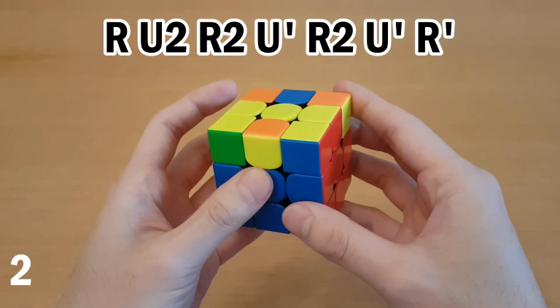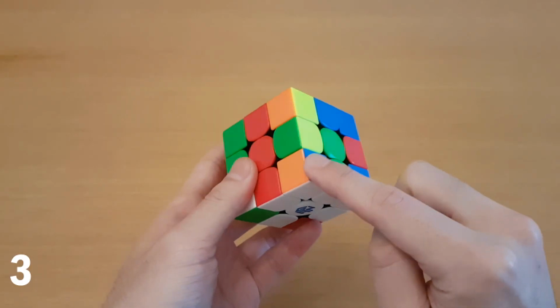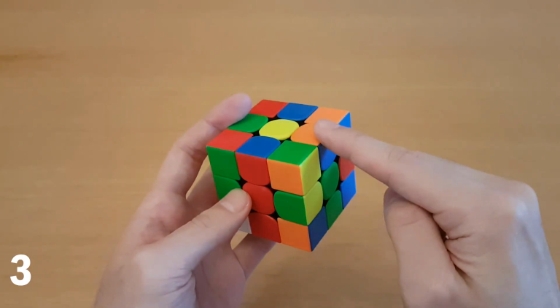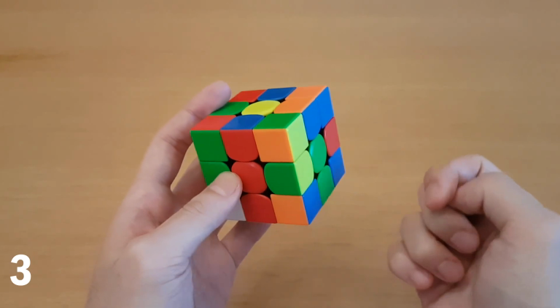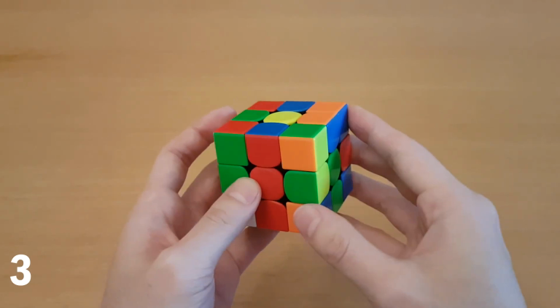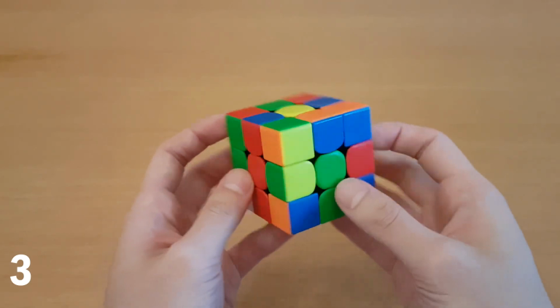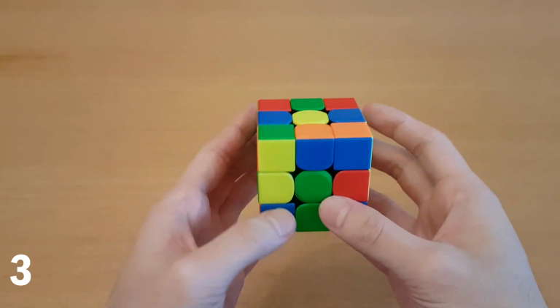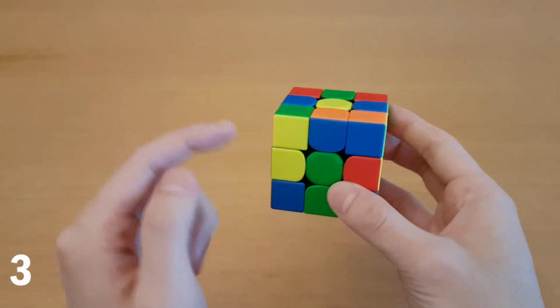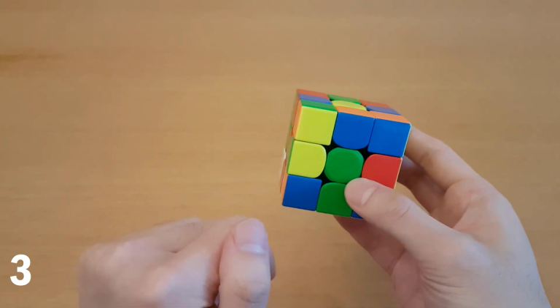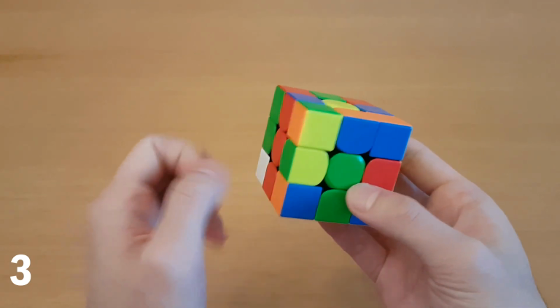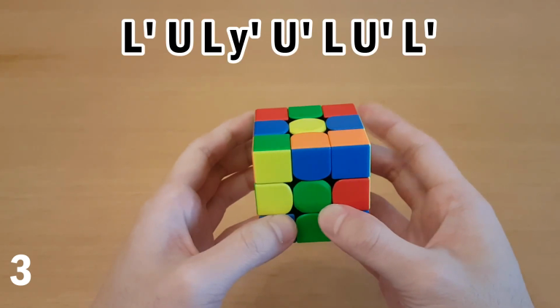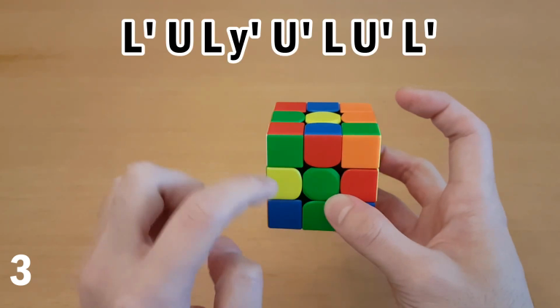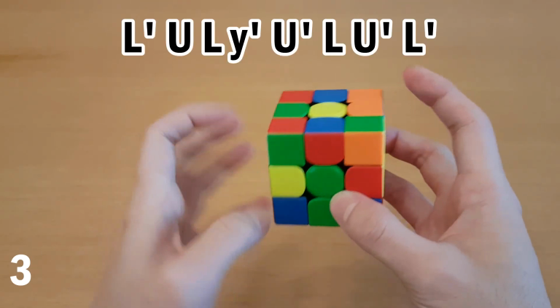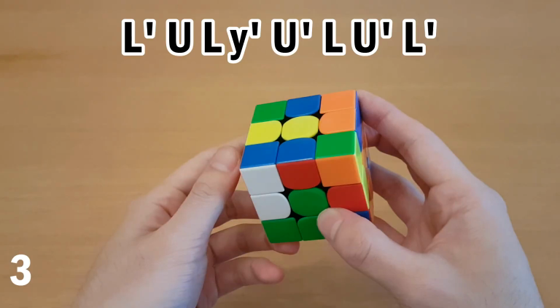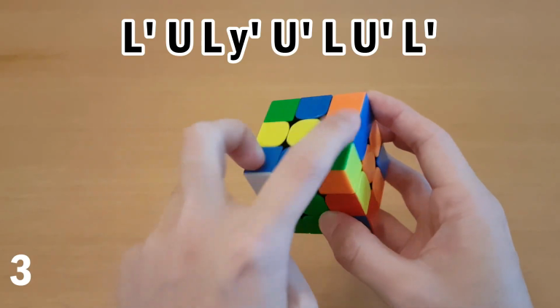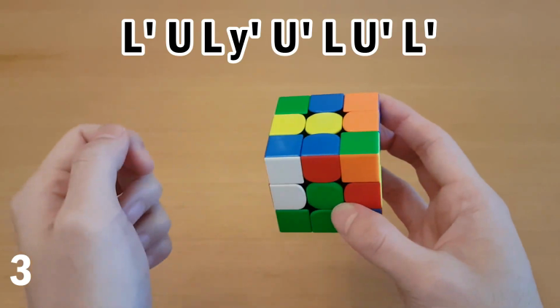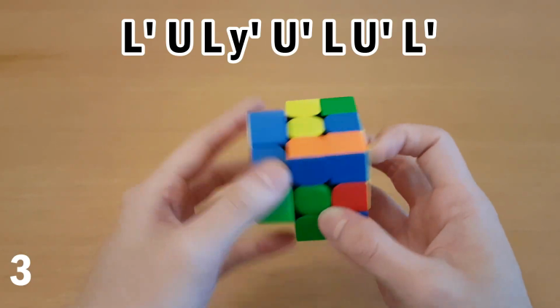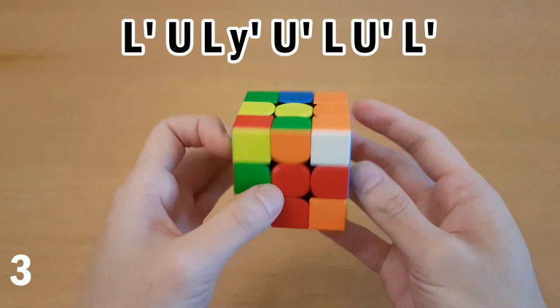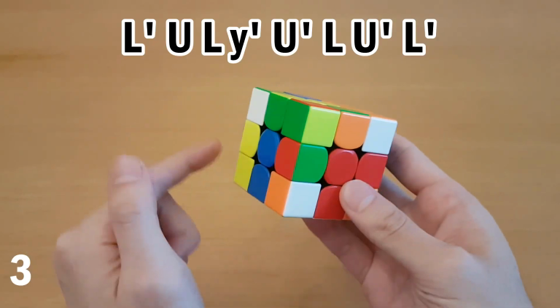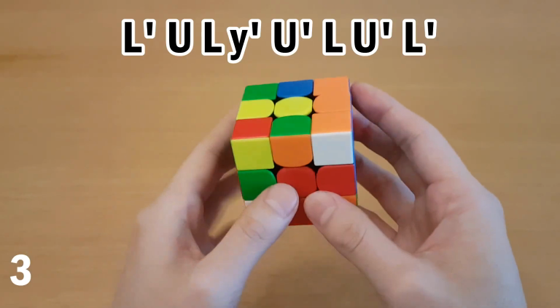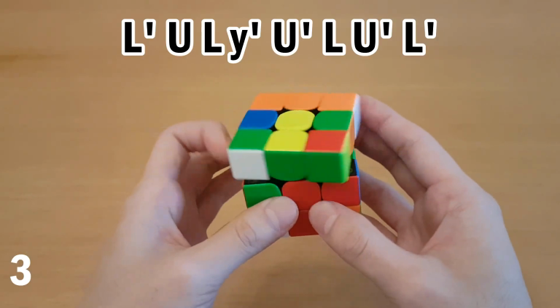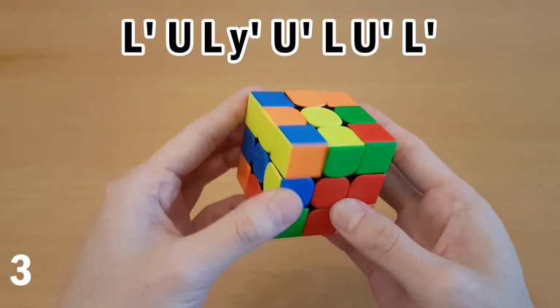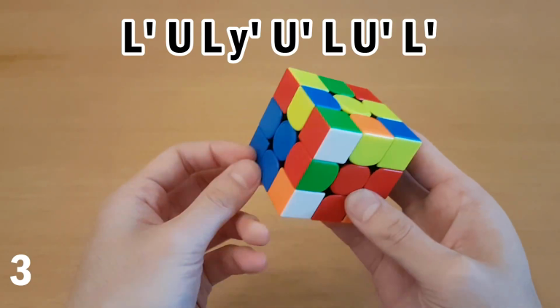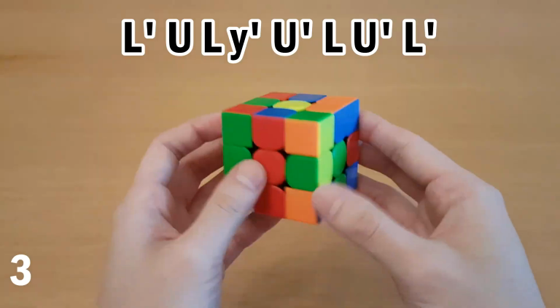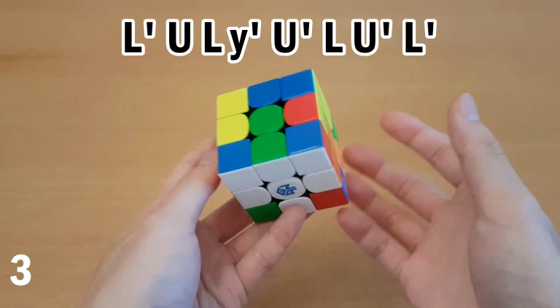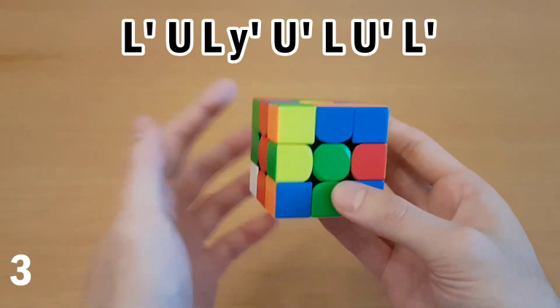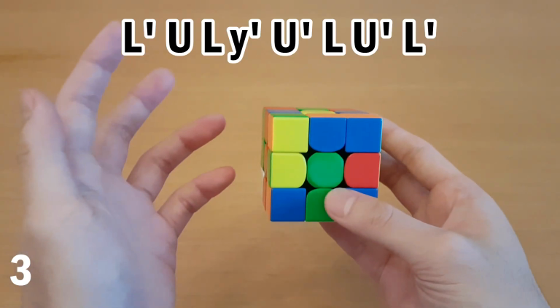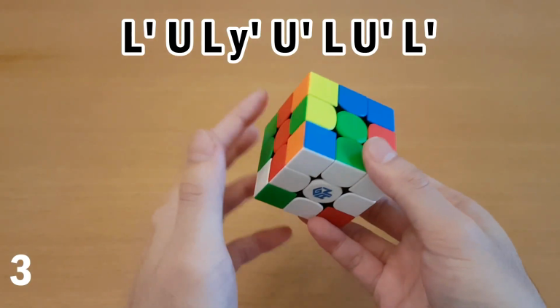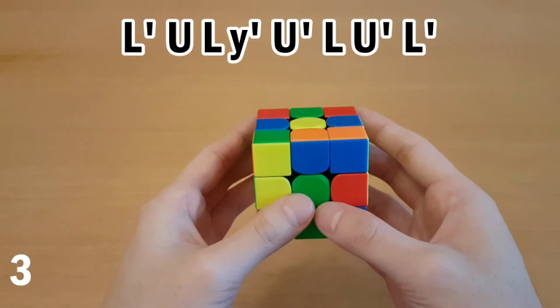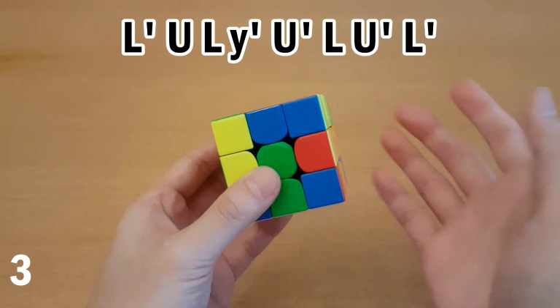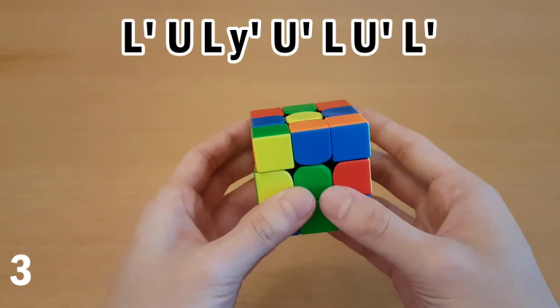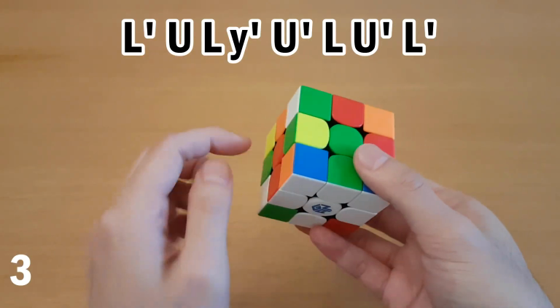So now for this case, what I see a lot of people do is rotate and do it kind of like the beginner method, where you would take these out like that, now they're paired, and you can then insert it over here. The first improvement you could do — which is not the point of what I'm showing here, but is just something you should know — is after pairing them up, if you're going to rotate,